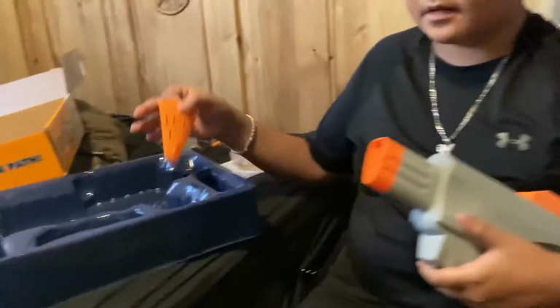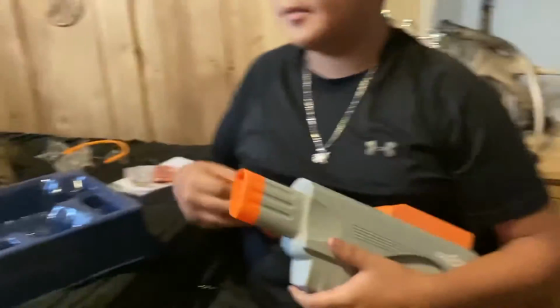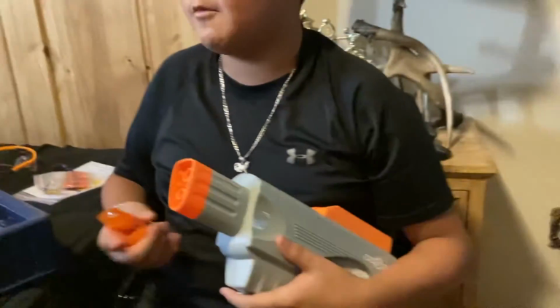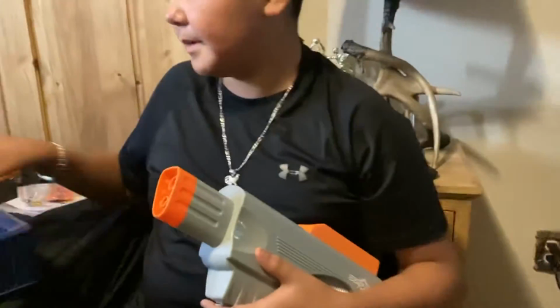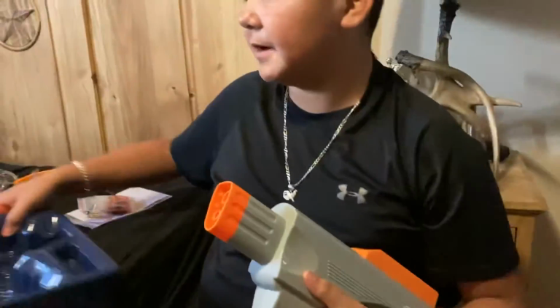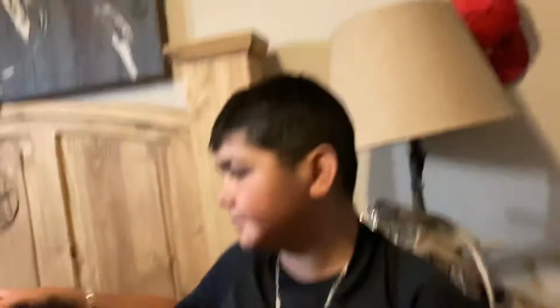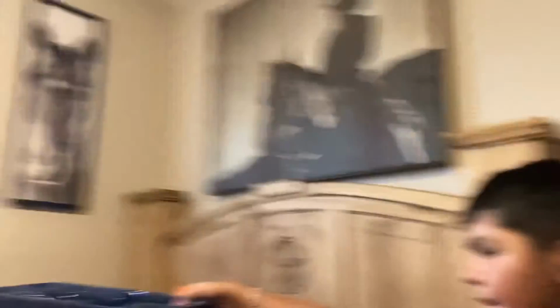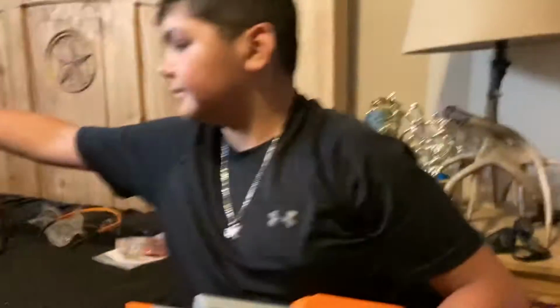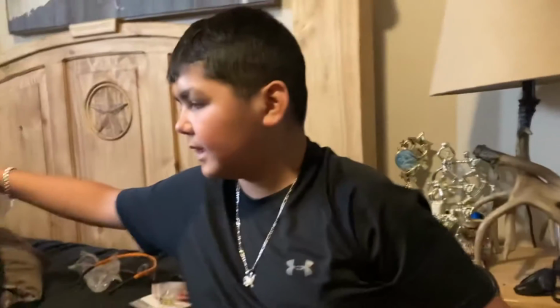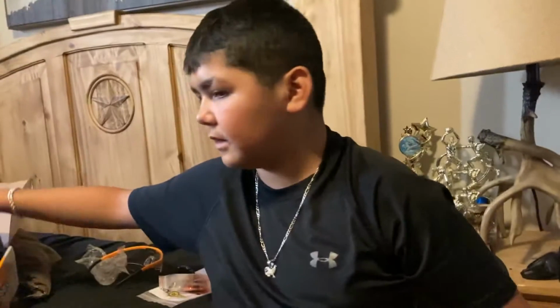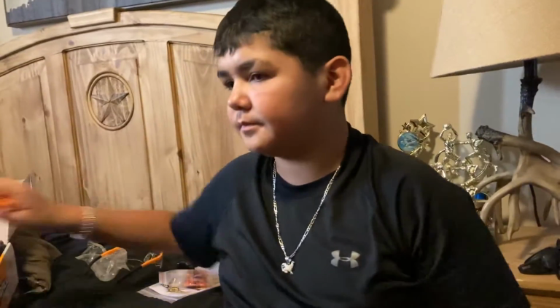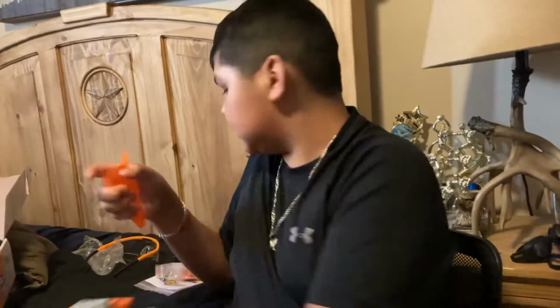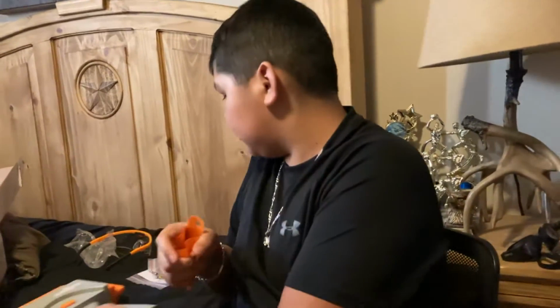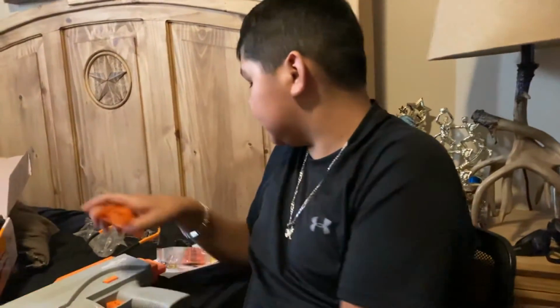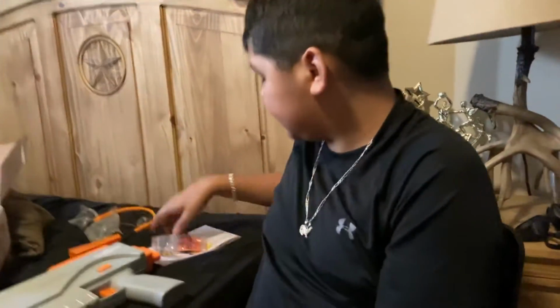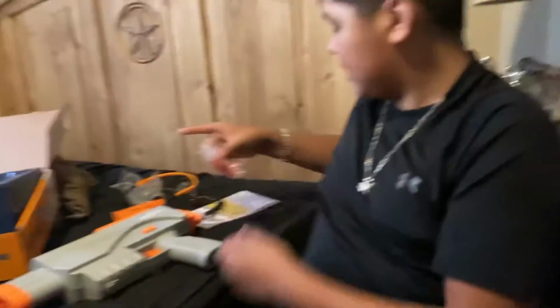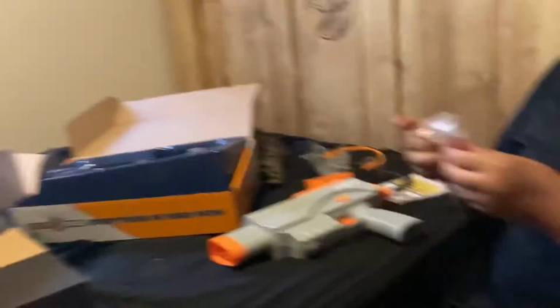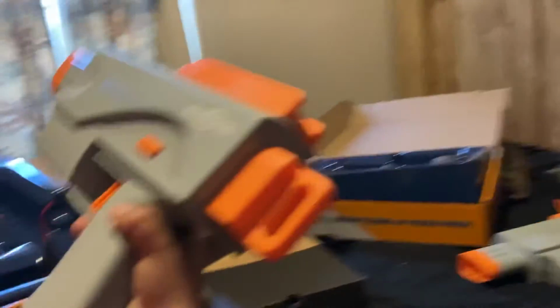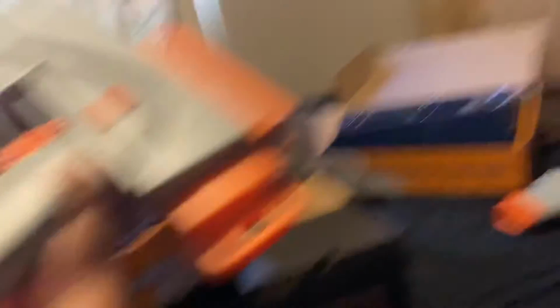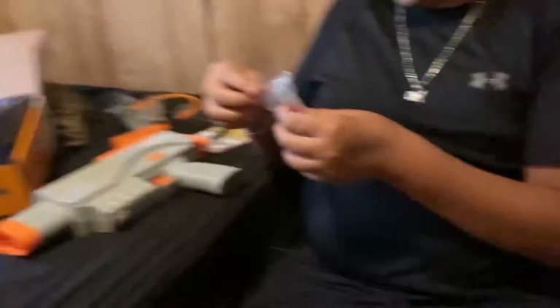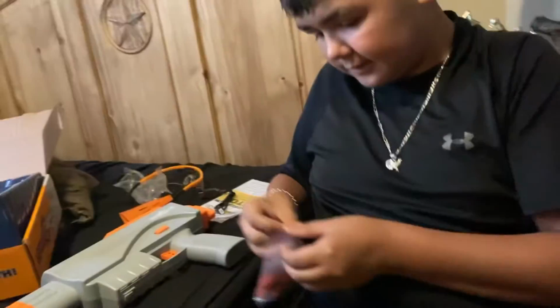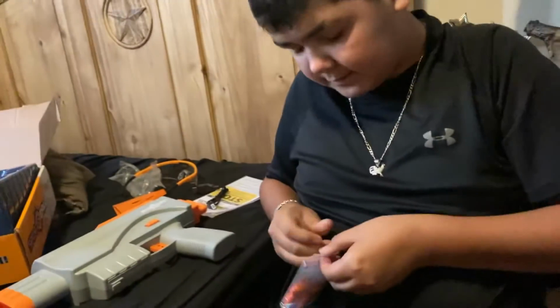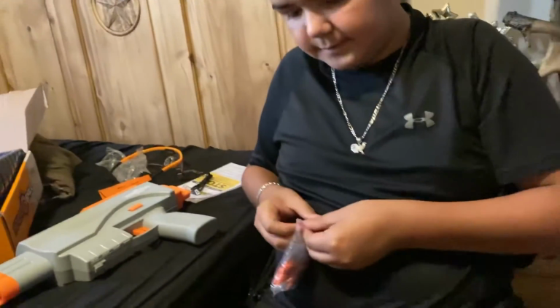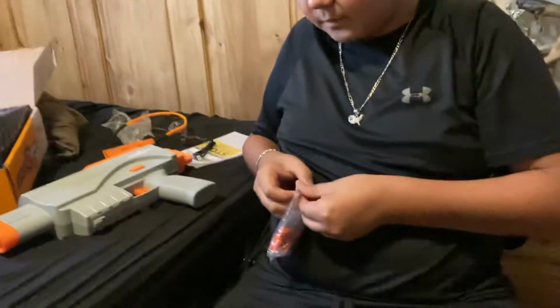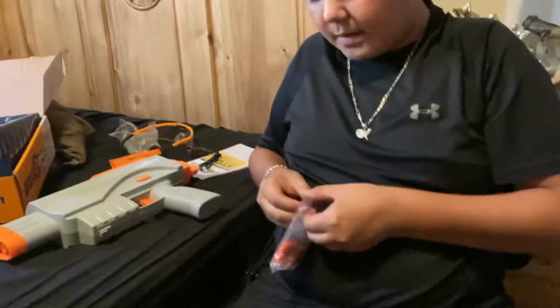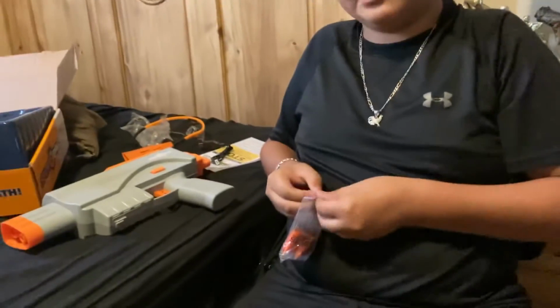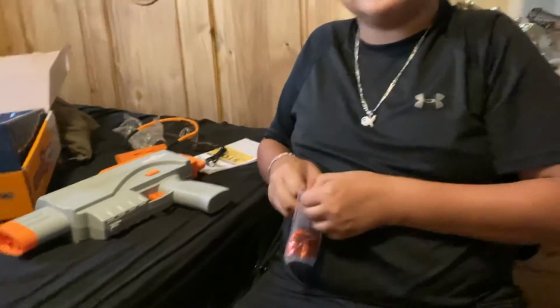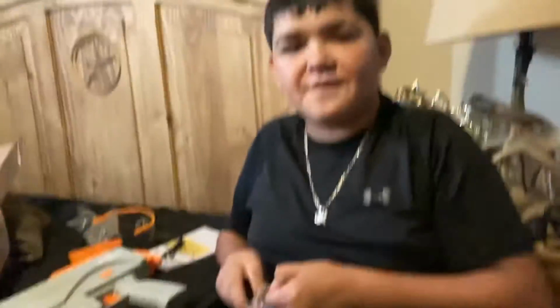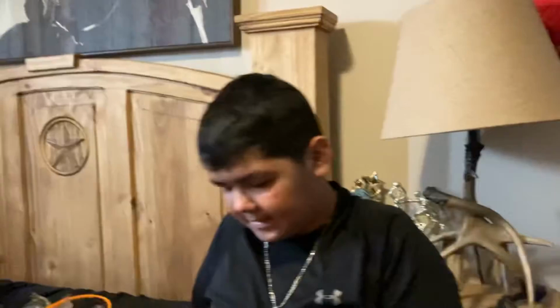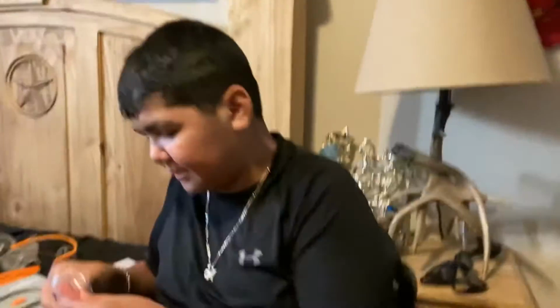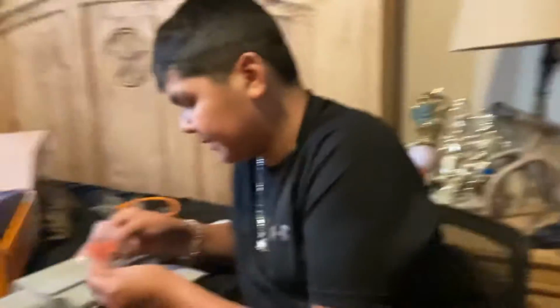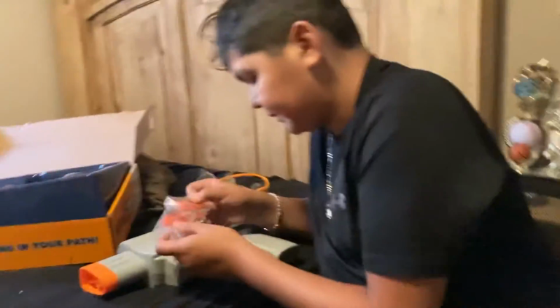So we're going to play war, me and my brother right now — well, next video. We both got the same guns. Tomorrow is the vest and the BB pistol.